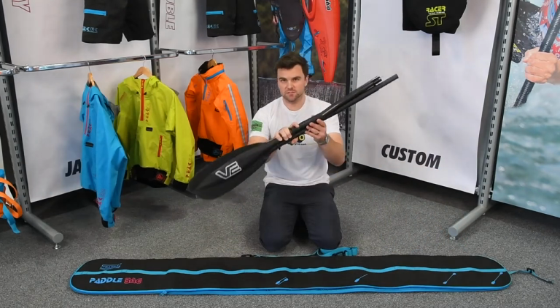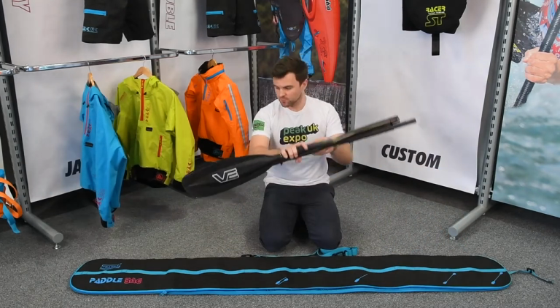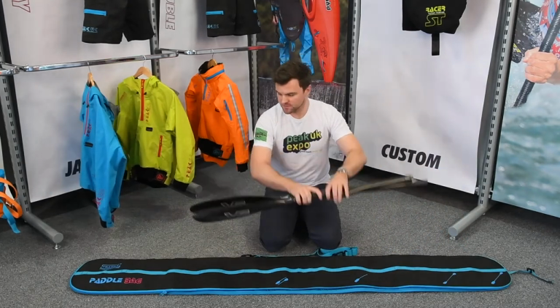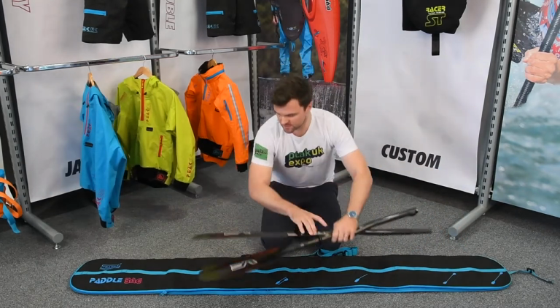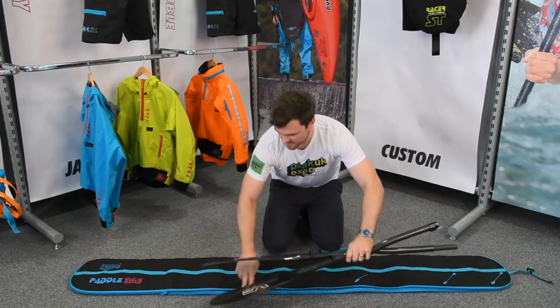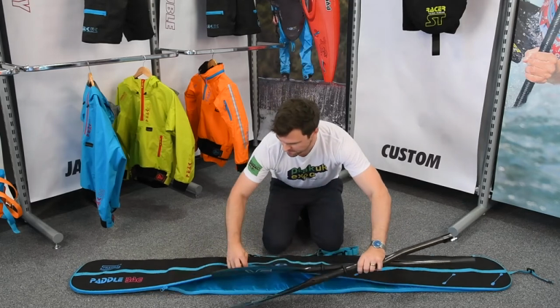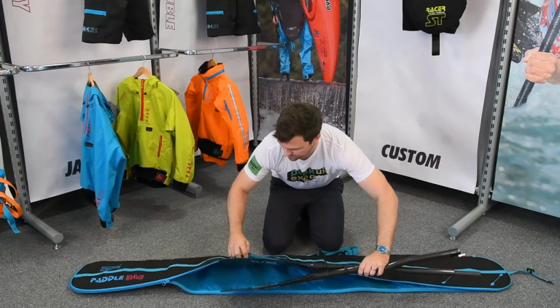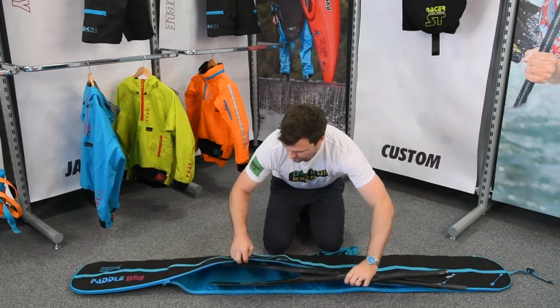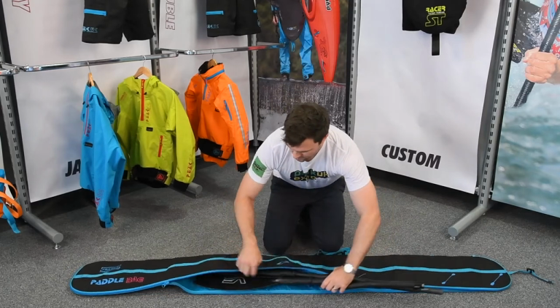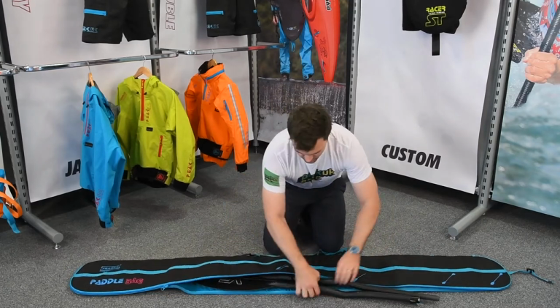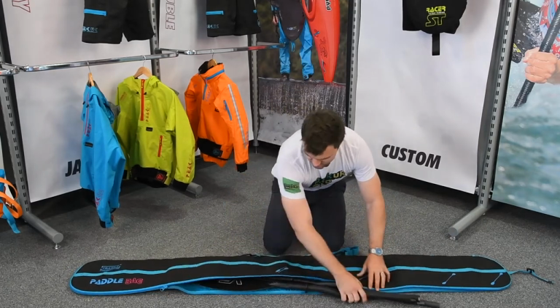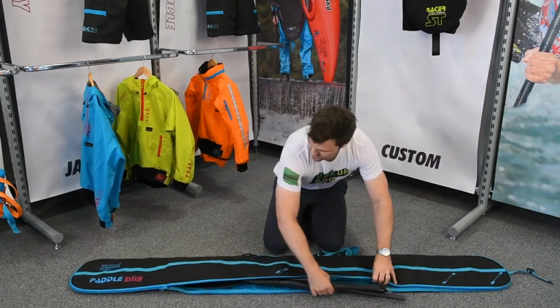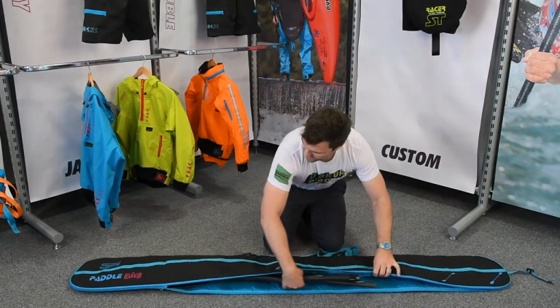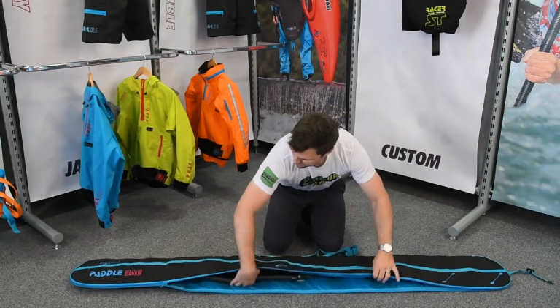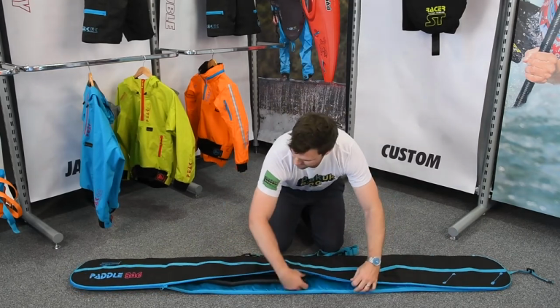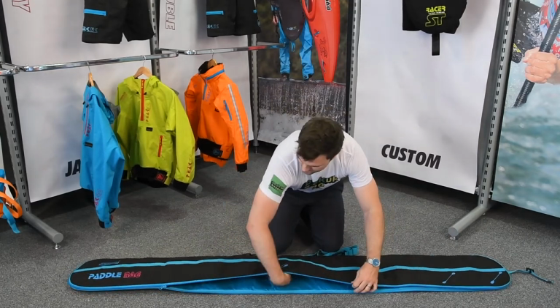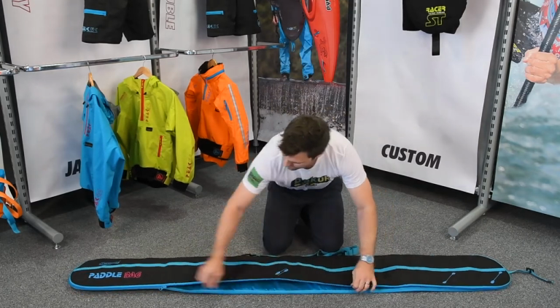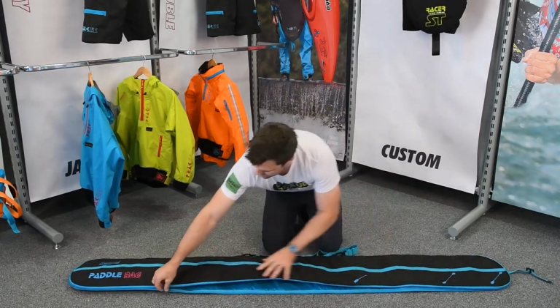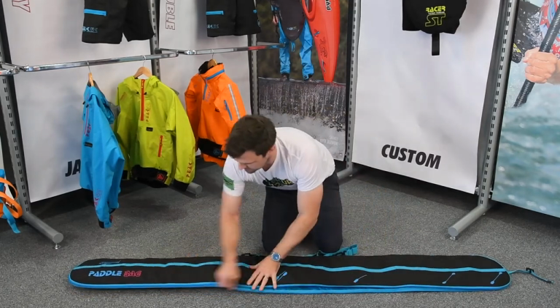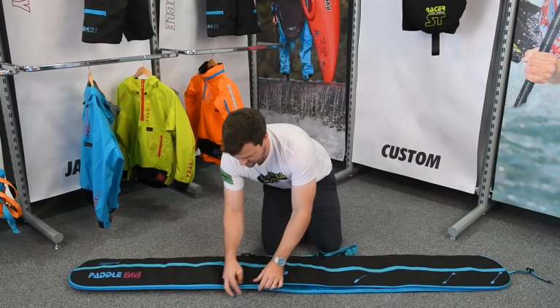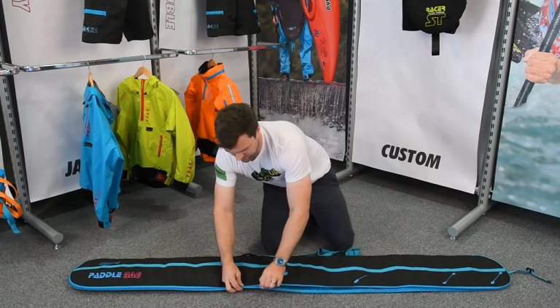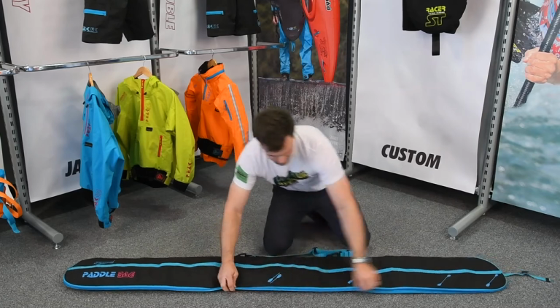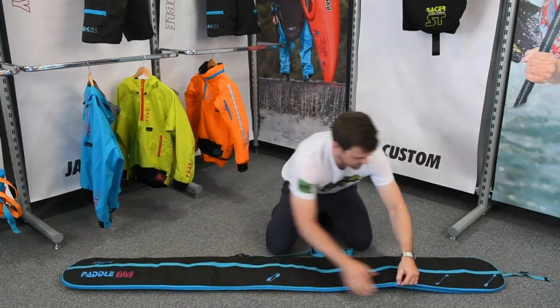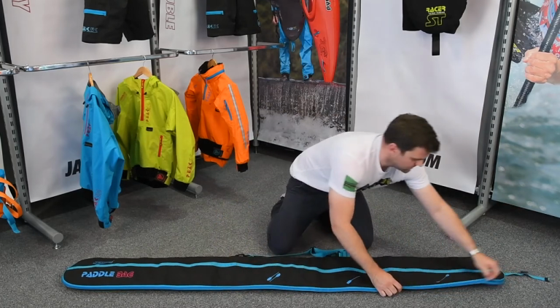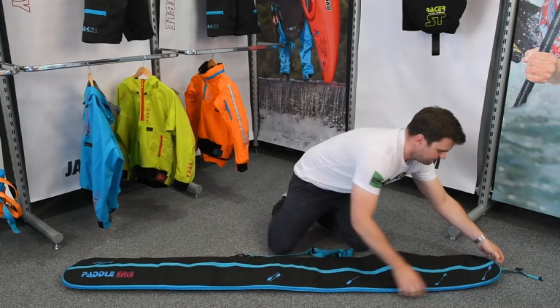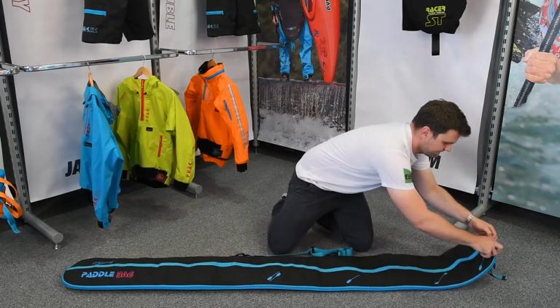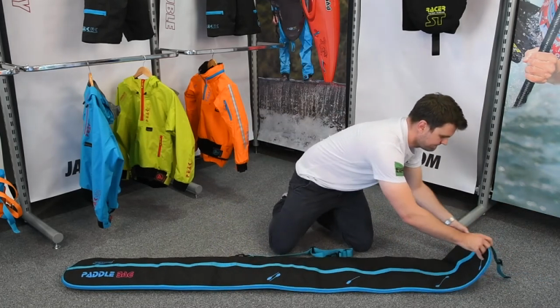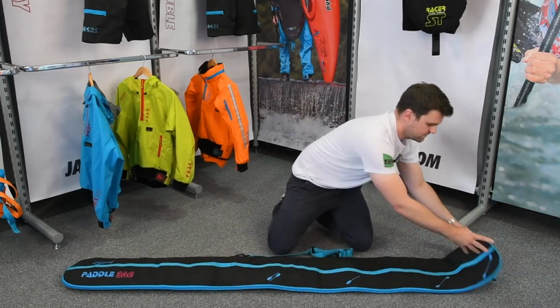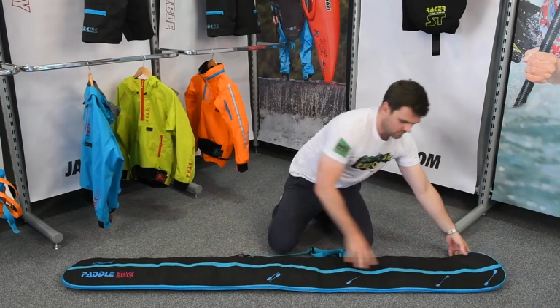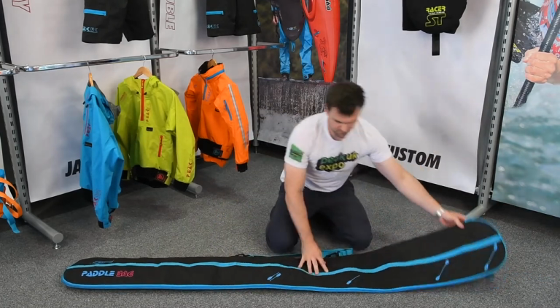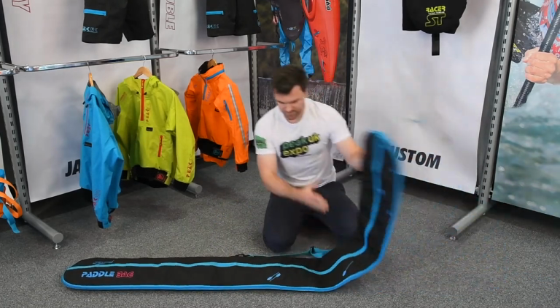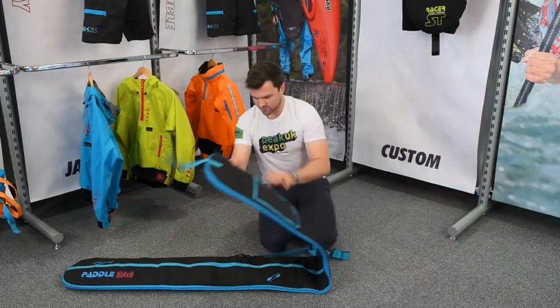Likewise with these splits — put them into the end of the bag, adjust the size again, pop them in, zip it up, and pull the bag over.